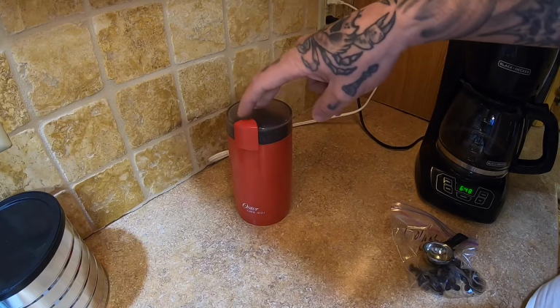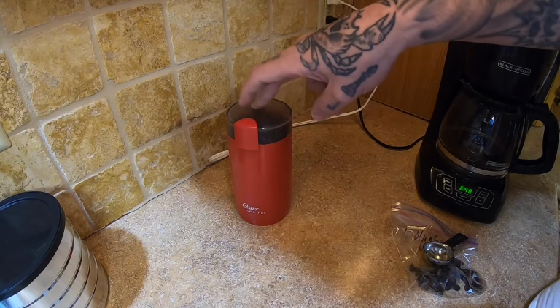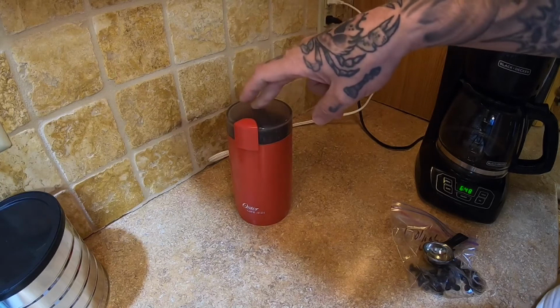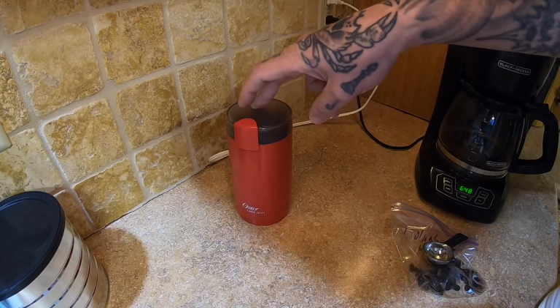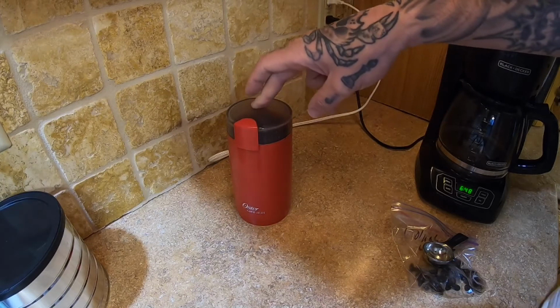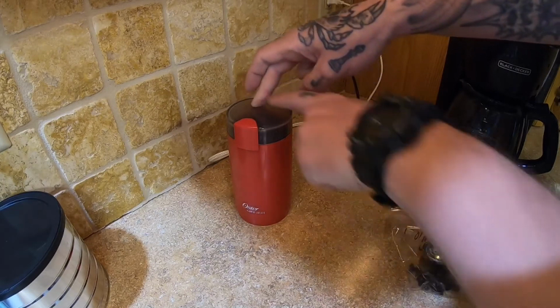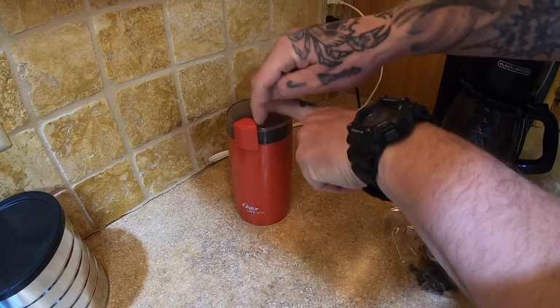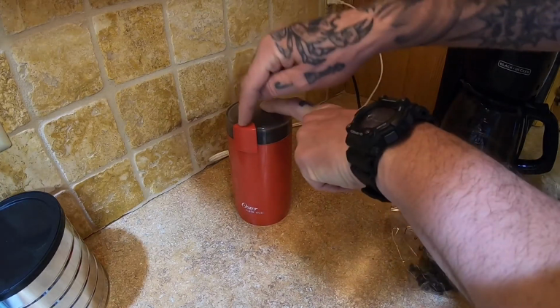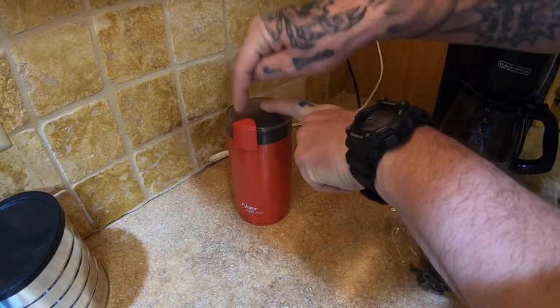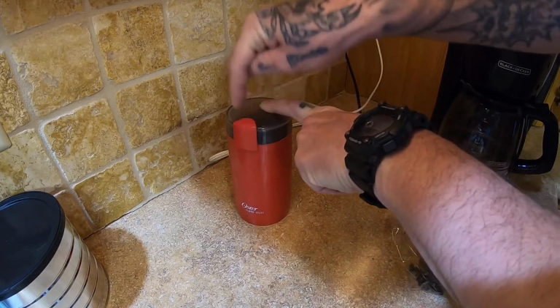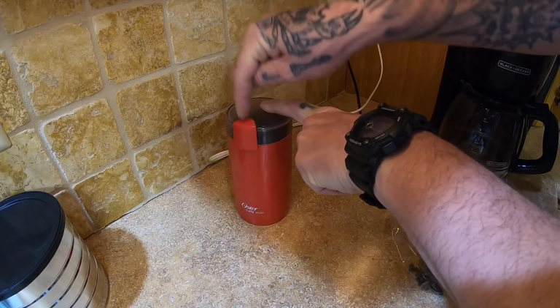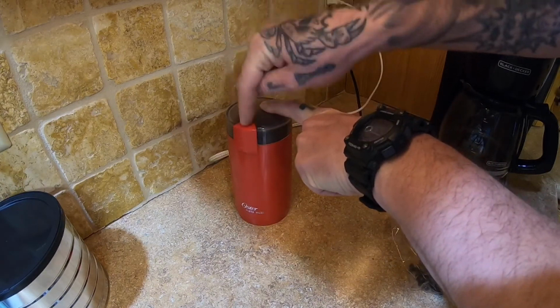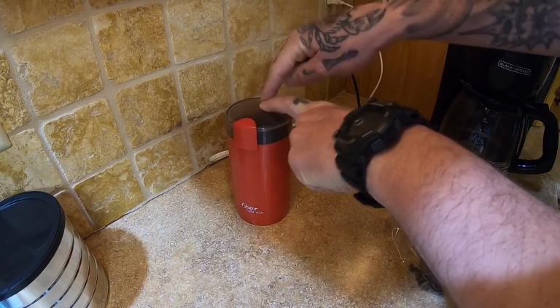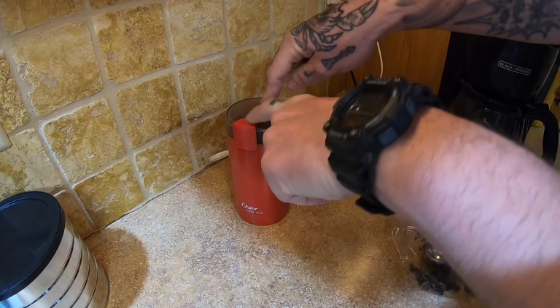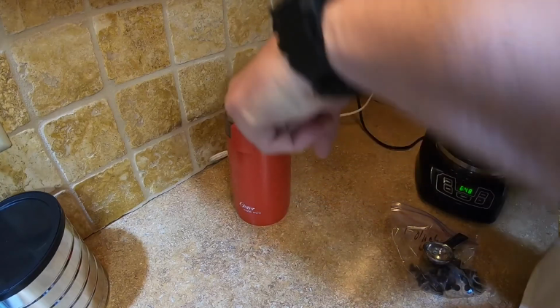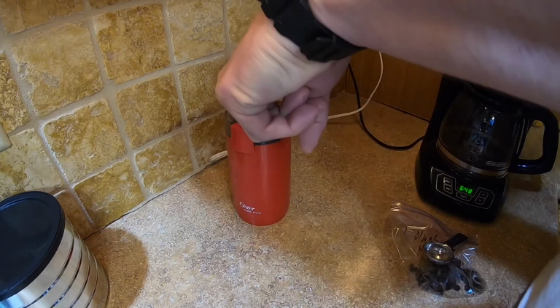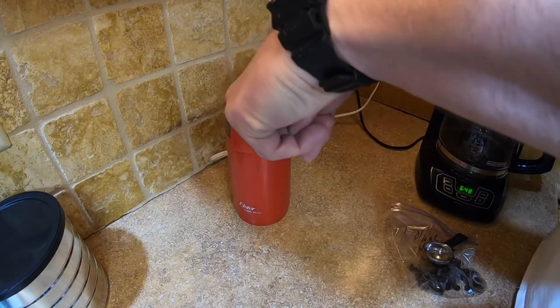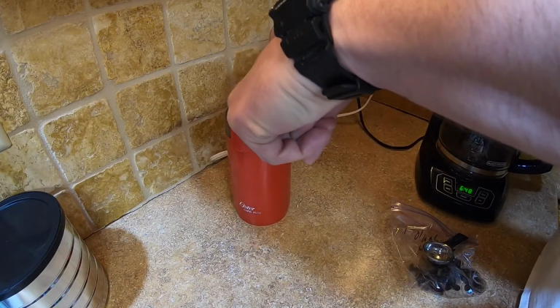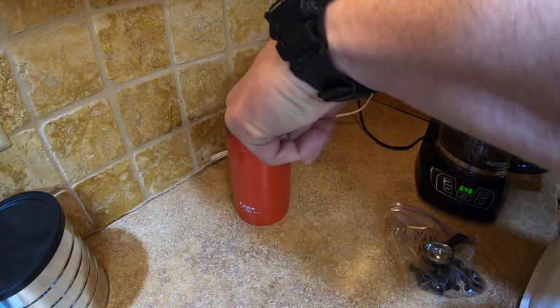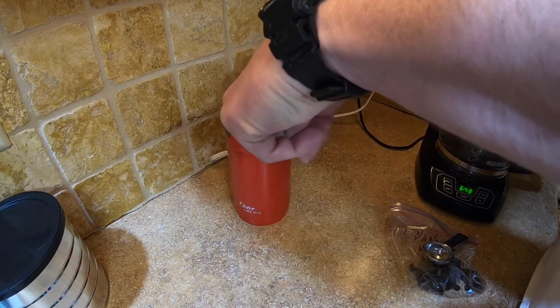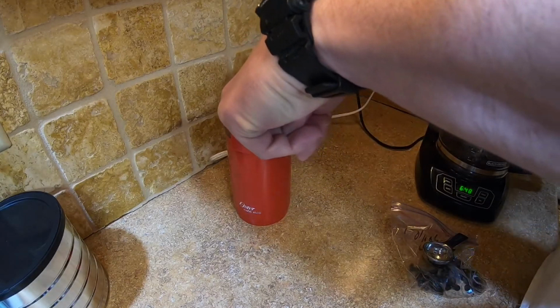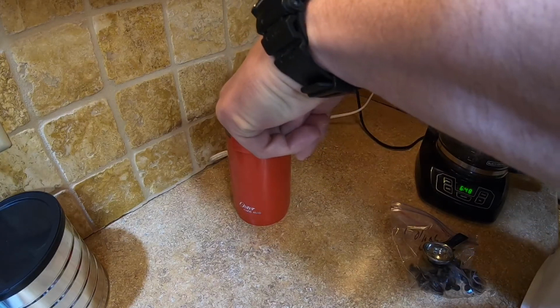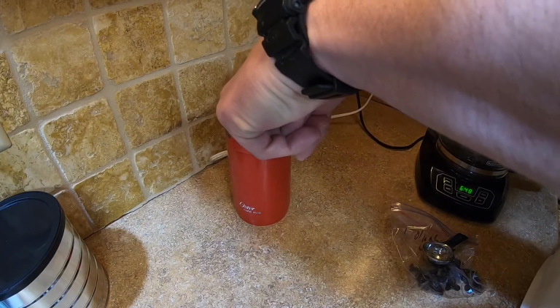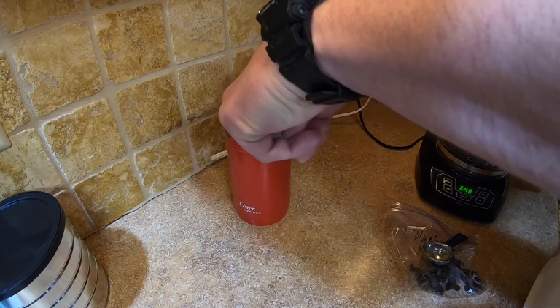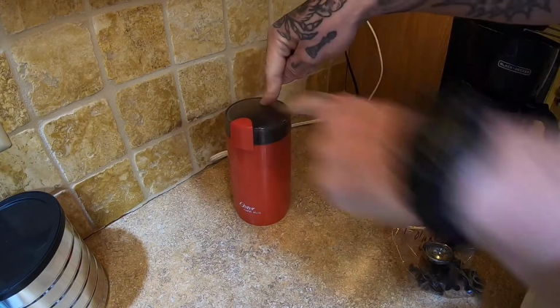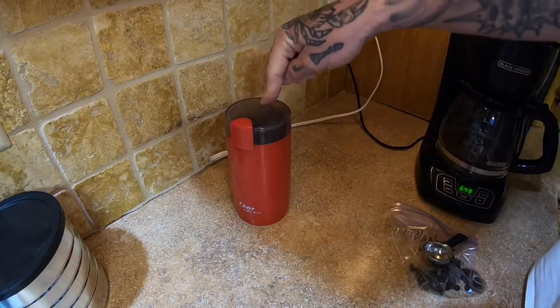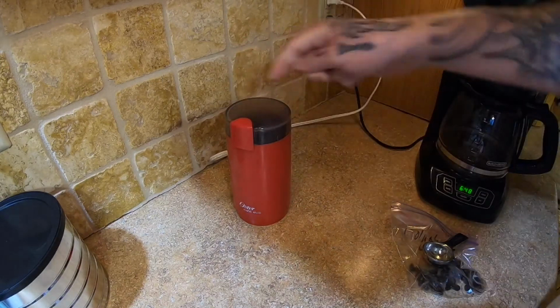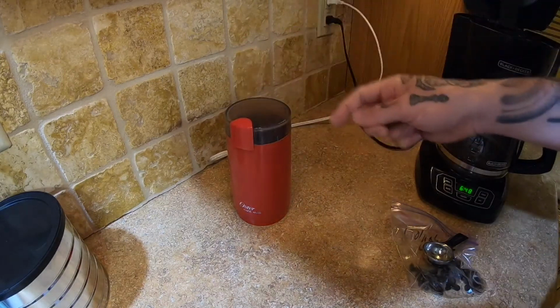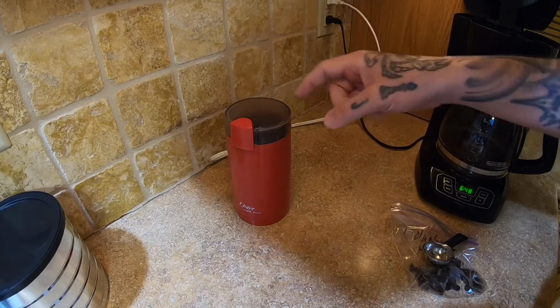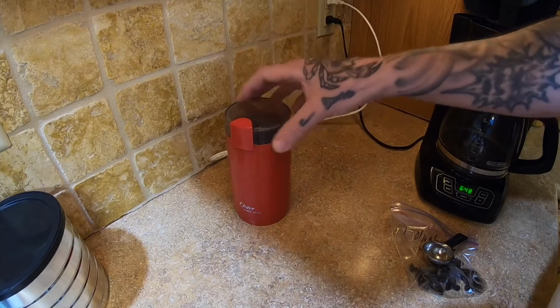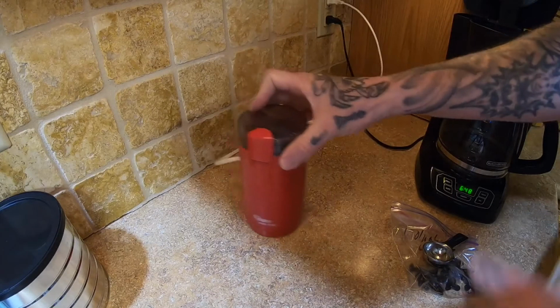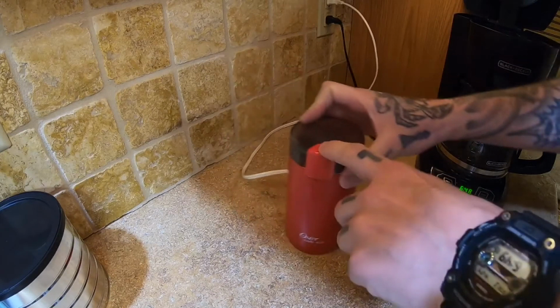Like... pulse this thing? Hold that thing? I don't know. First attempt.